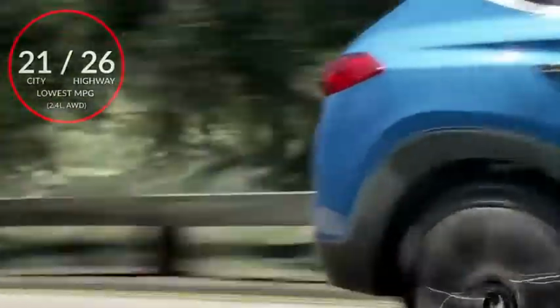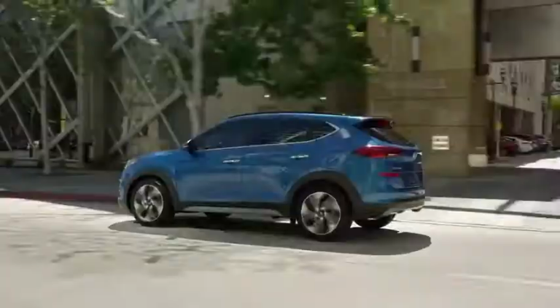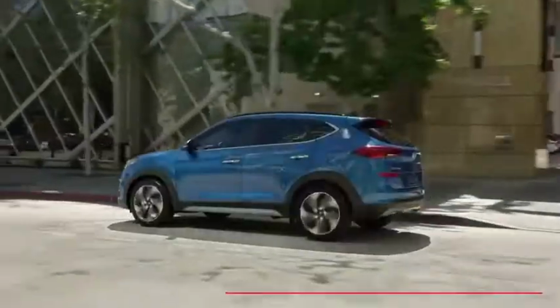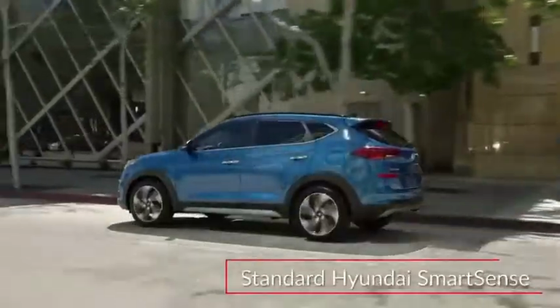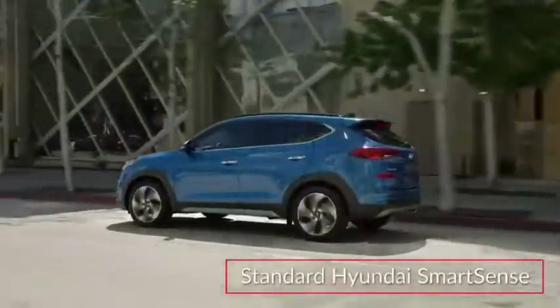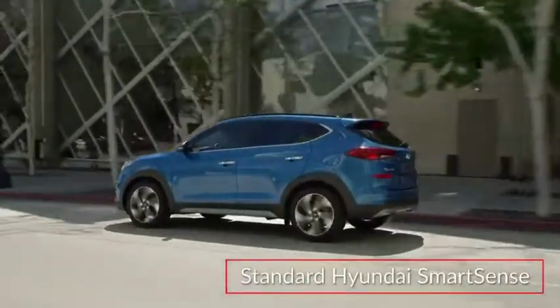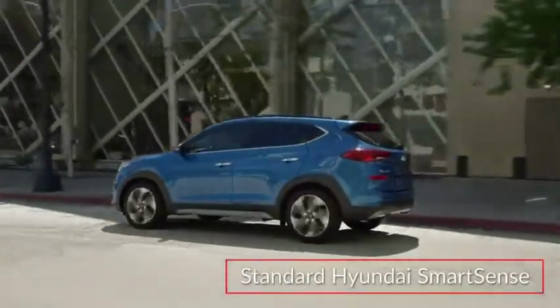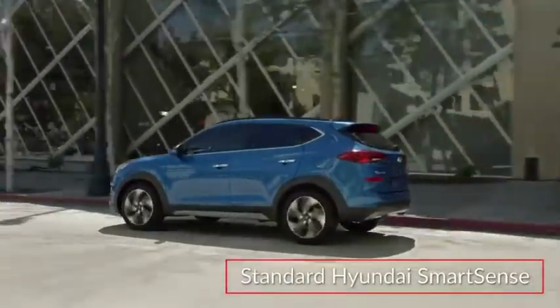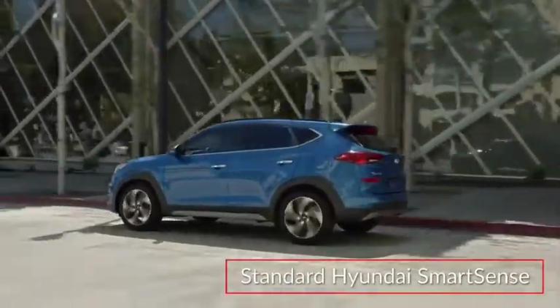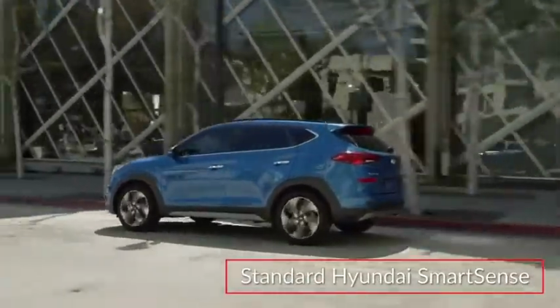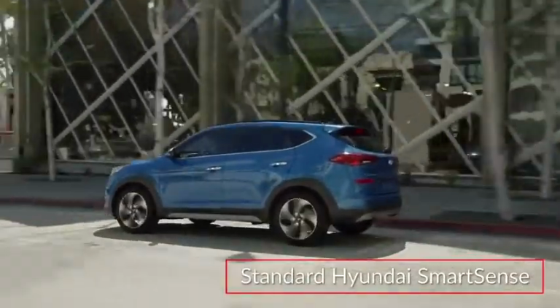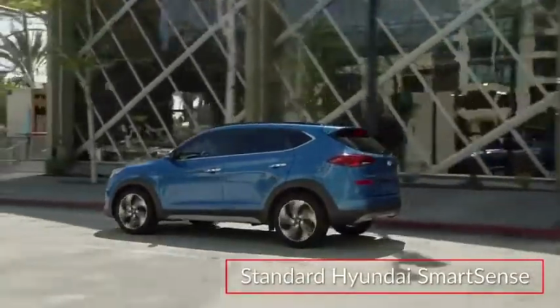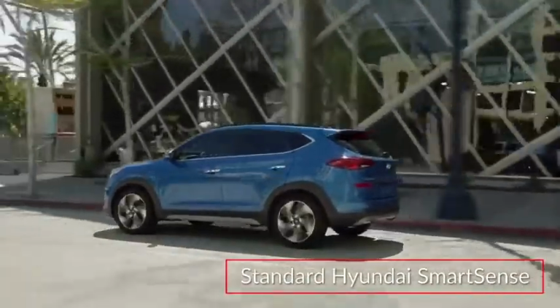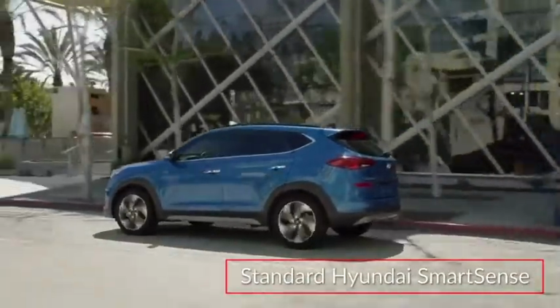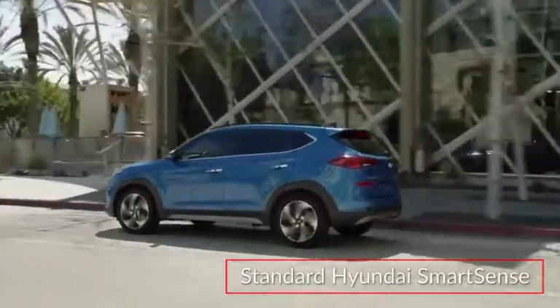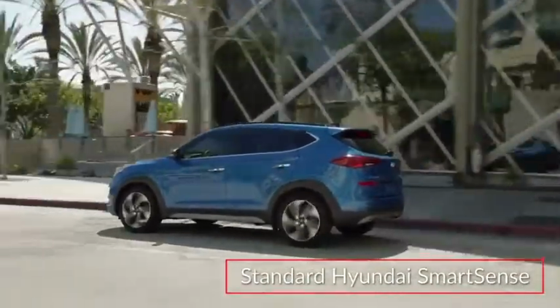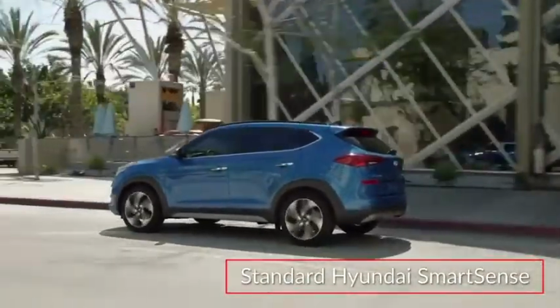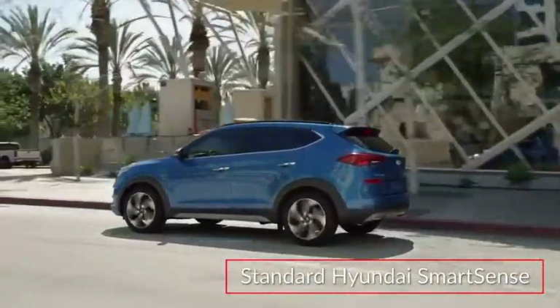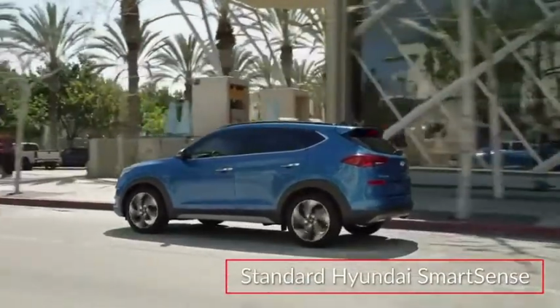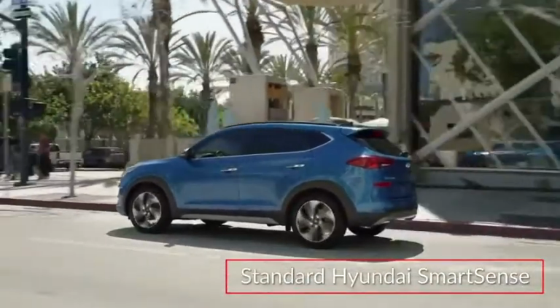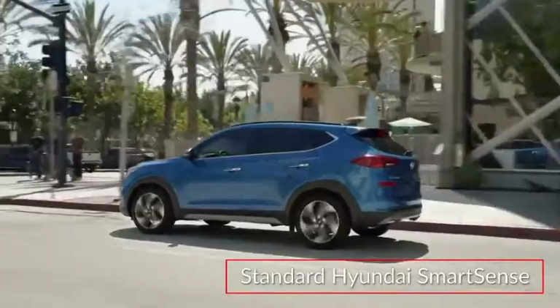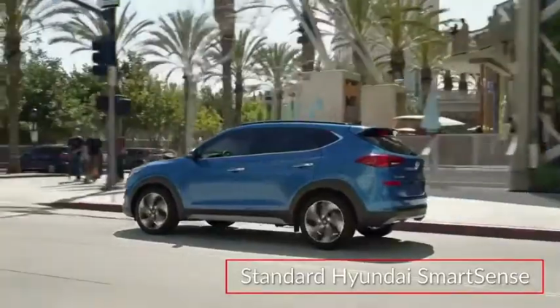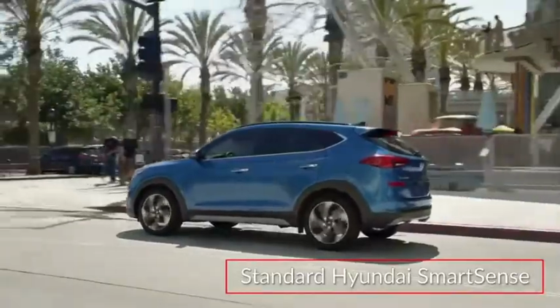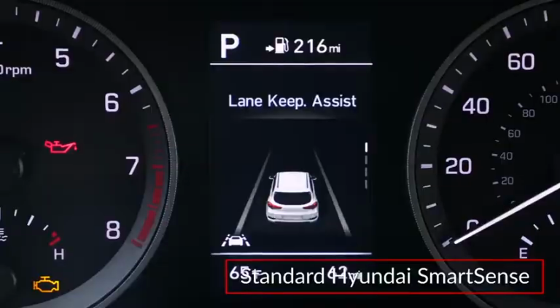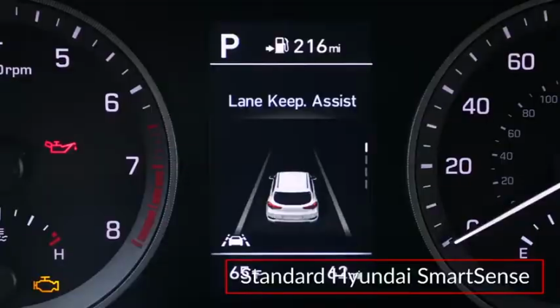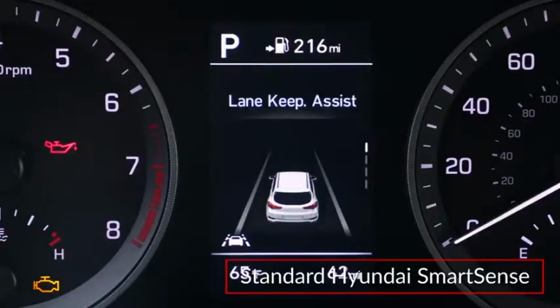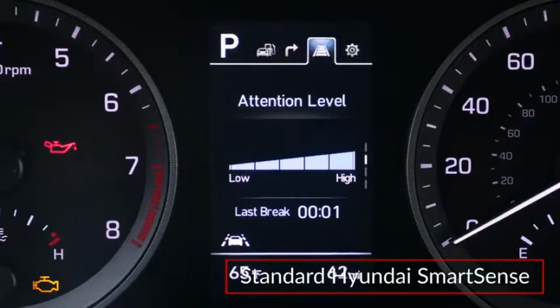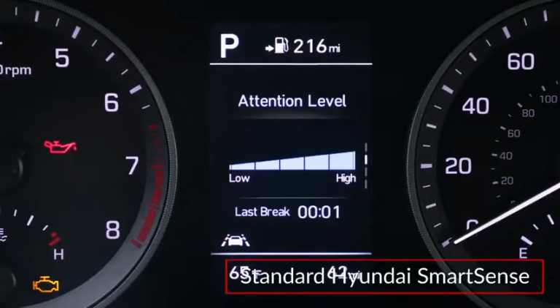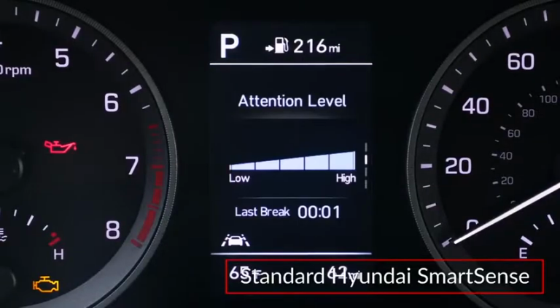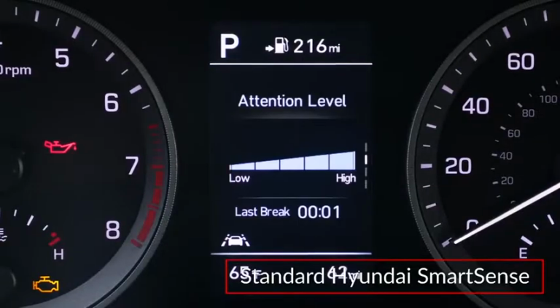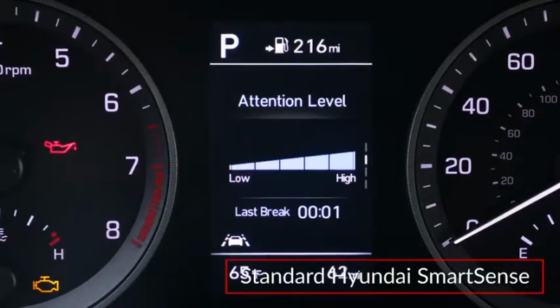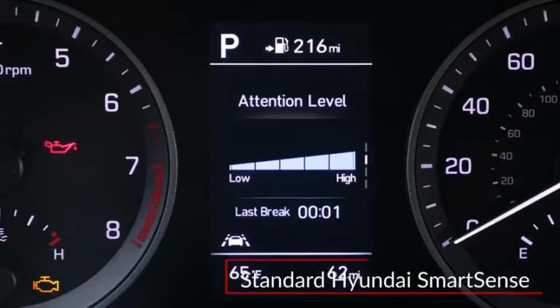The standard Hyundai SmartSense suite of safety technologies includes forward collision avoidance assist, lane keep assist, and driver attention warning.